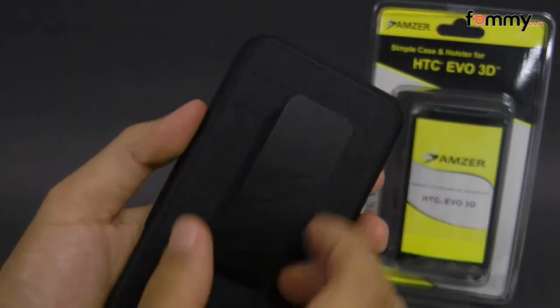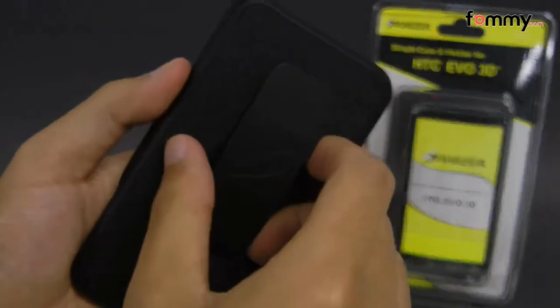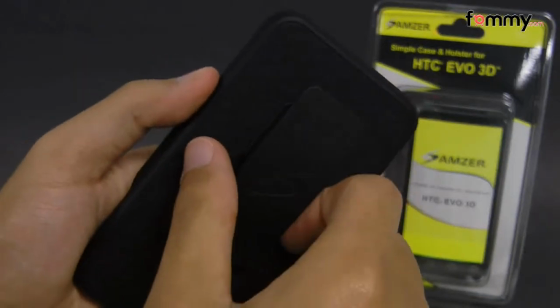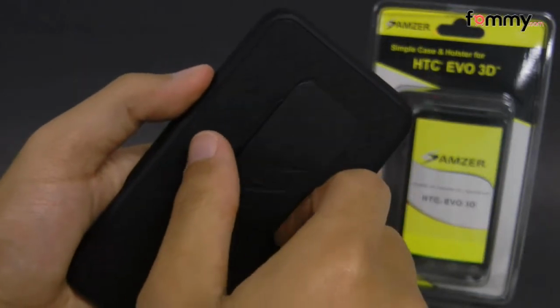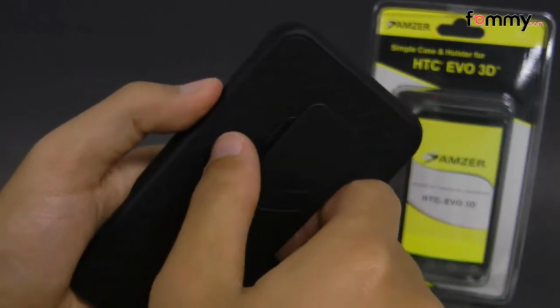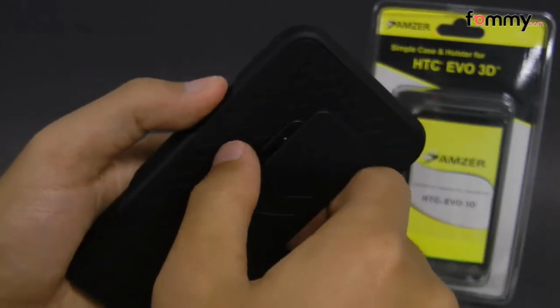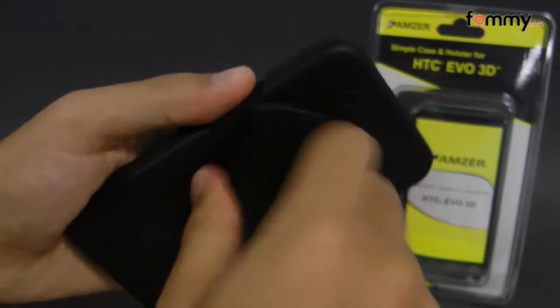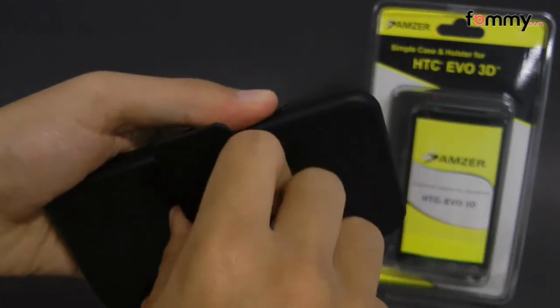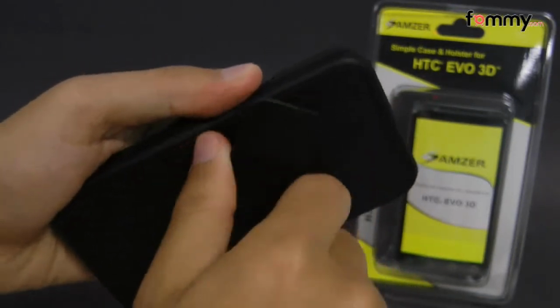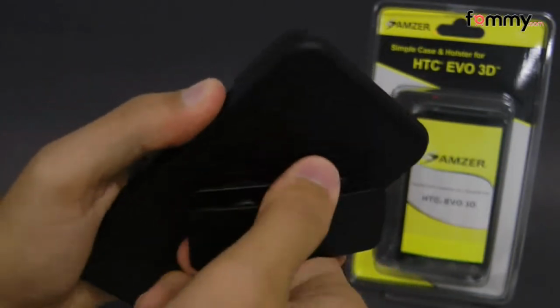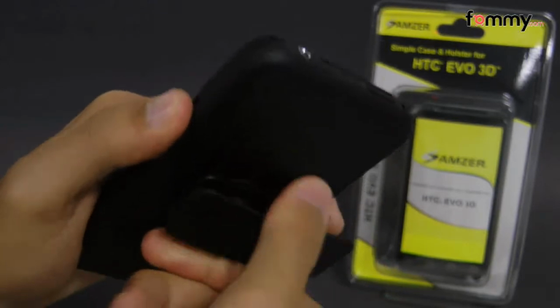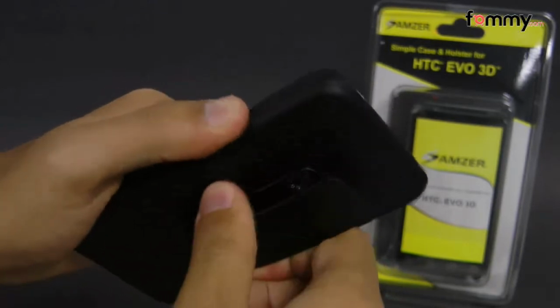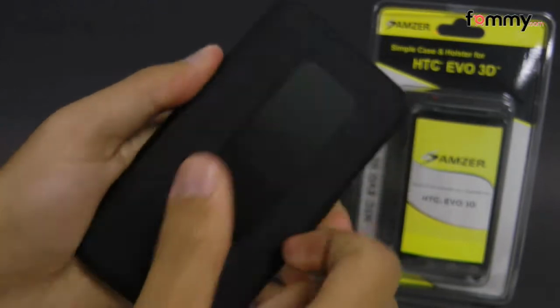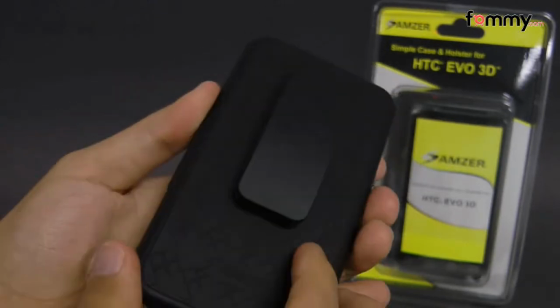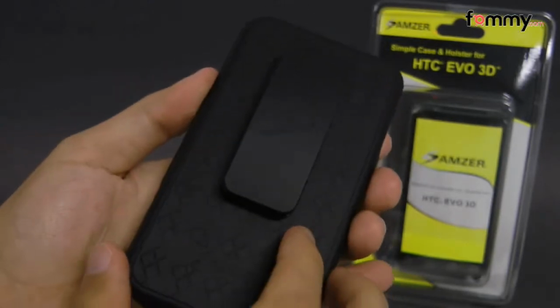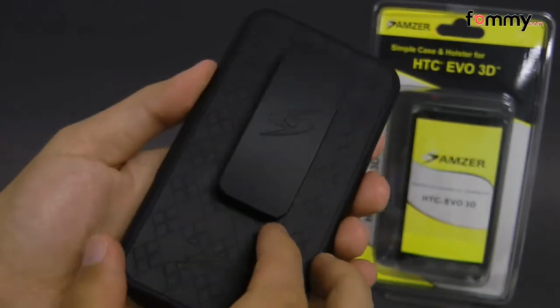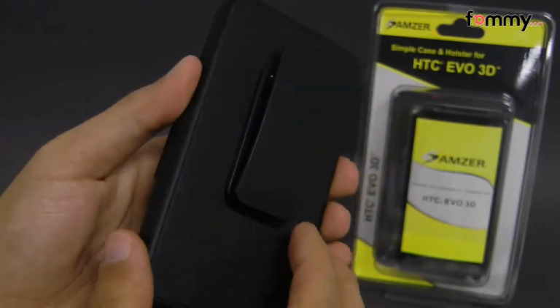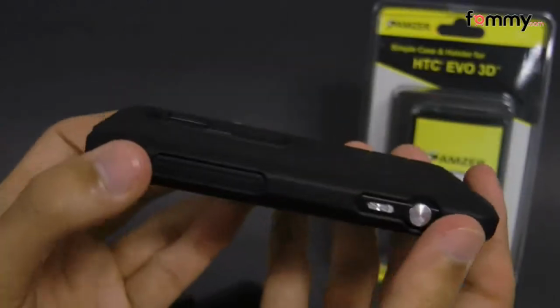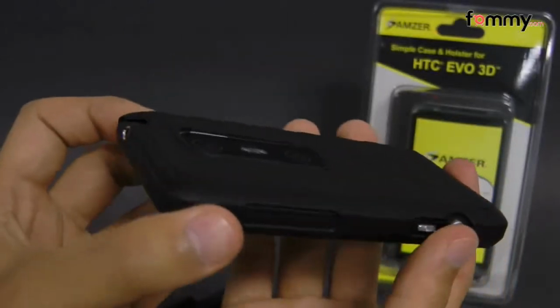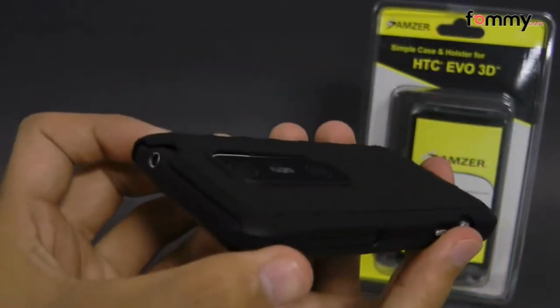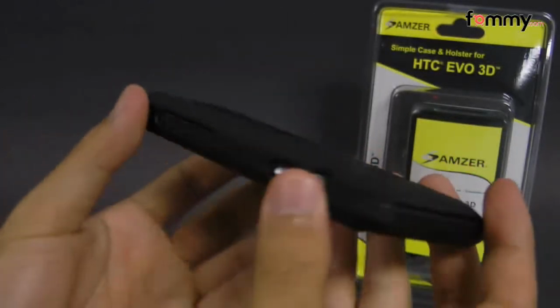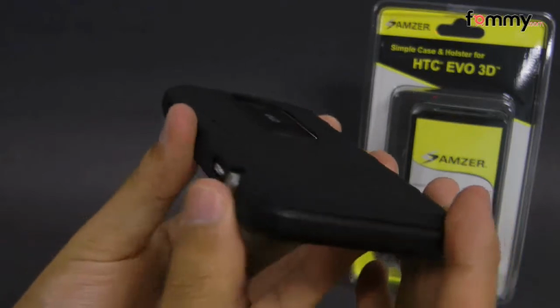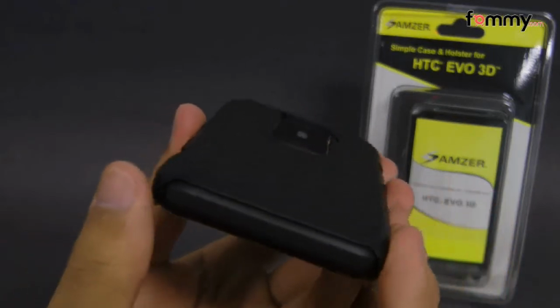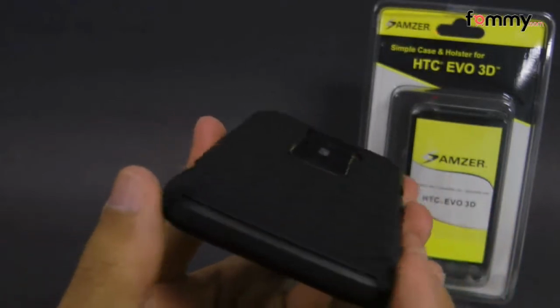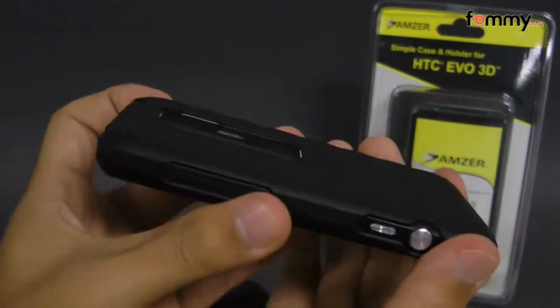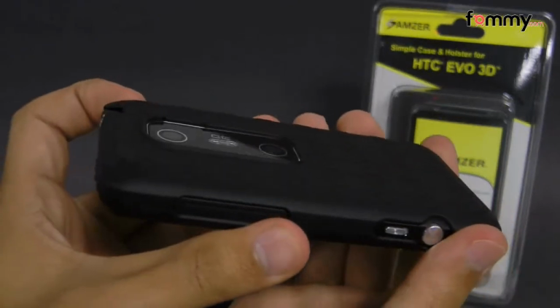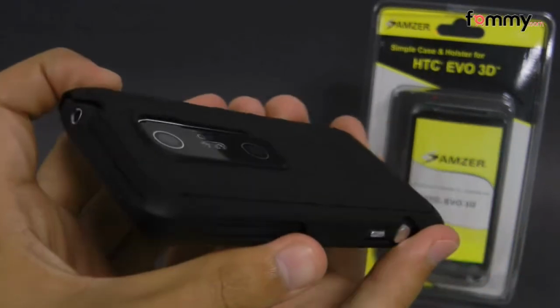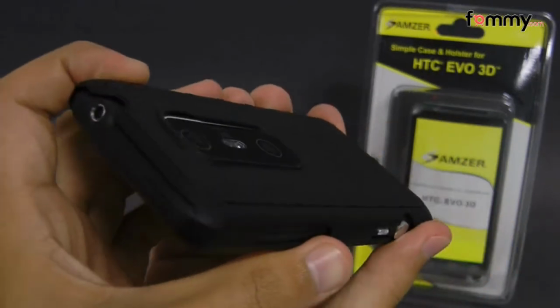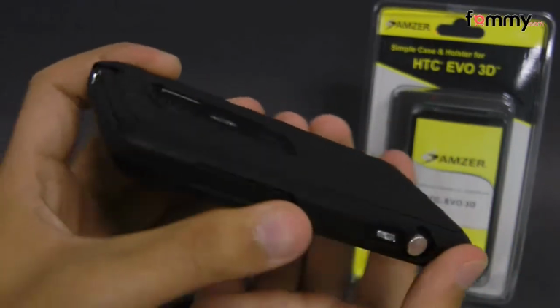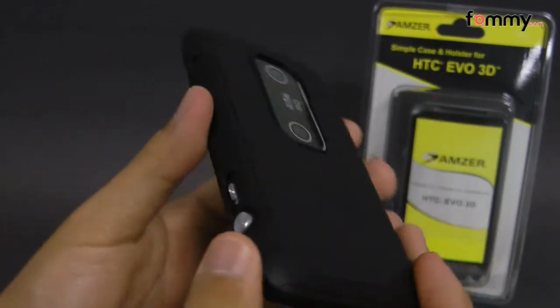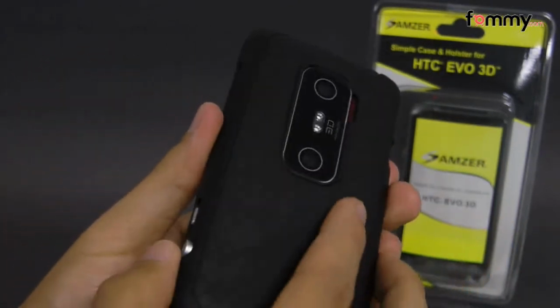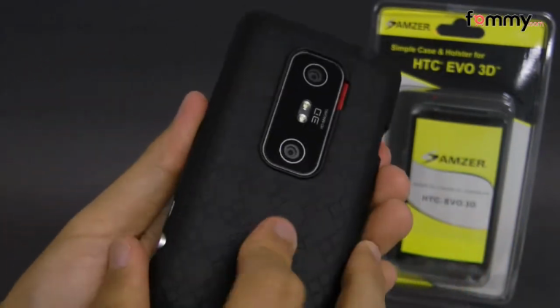With the holster, it has a 180-degree rotating belt clip so you can easily attach this to your belt or your purse. With the case, it's really thin and light, so that's great if you want to keep the thin profile of your Evo.